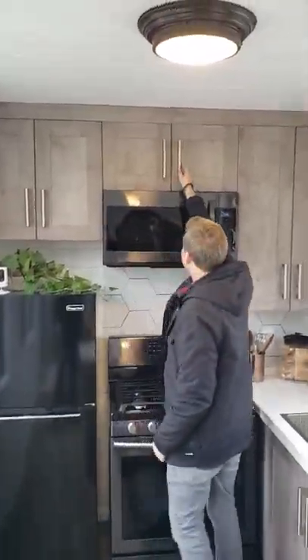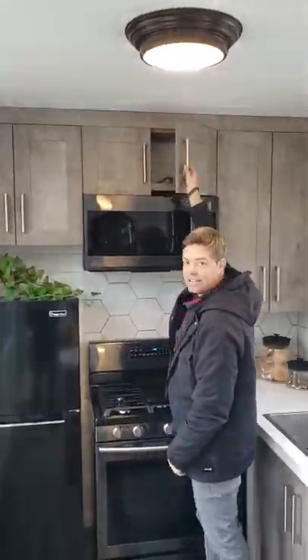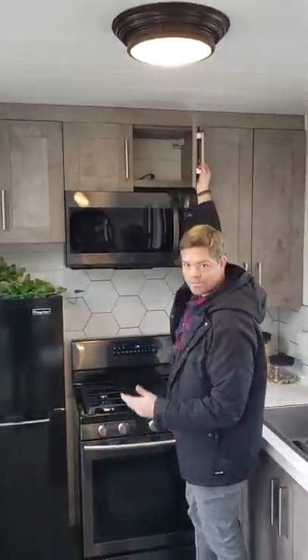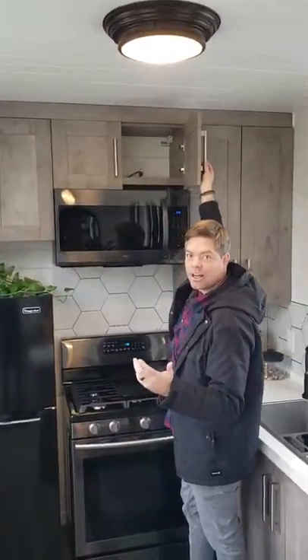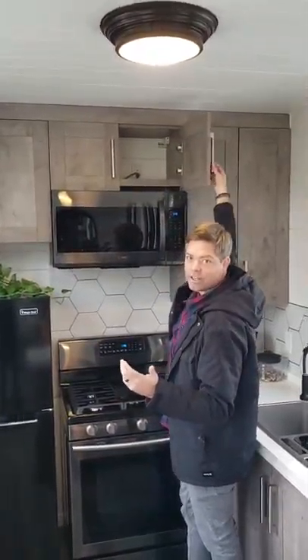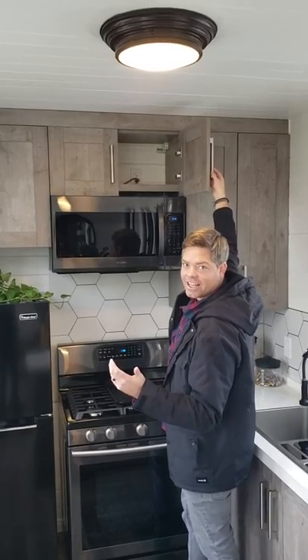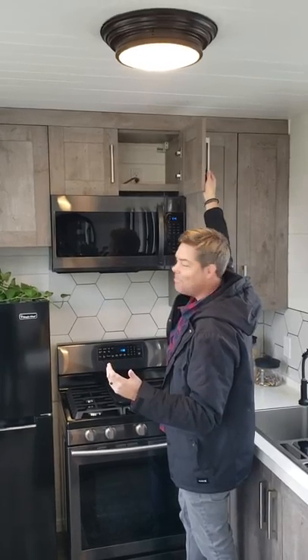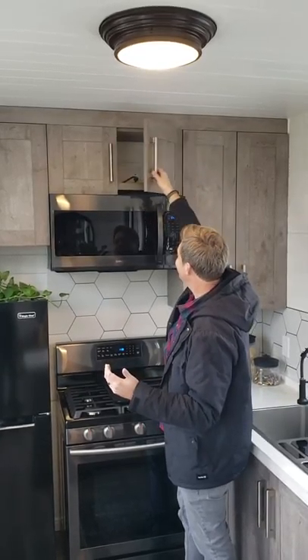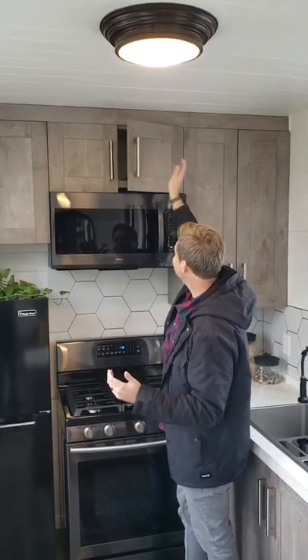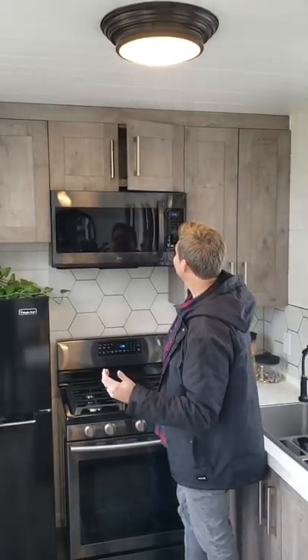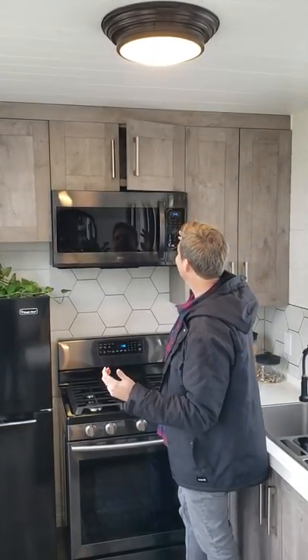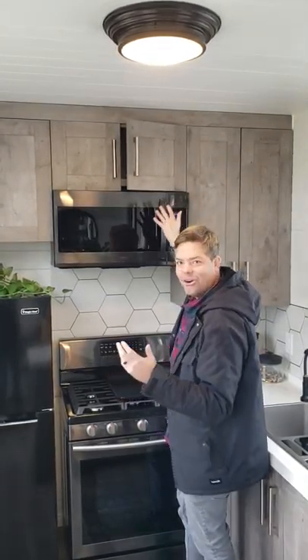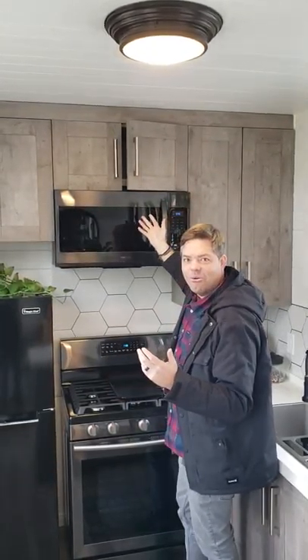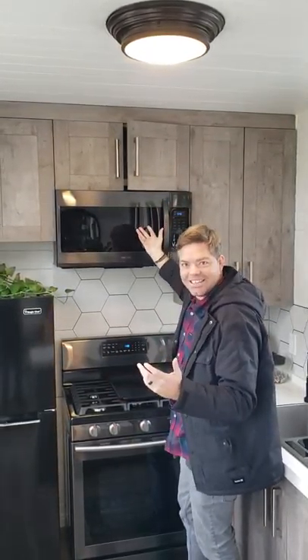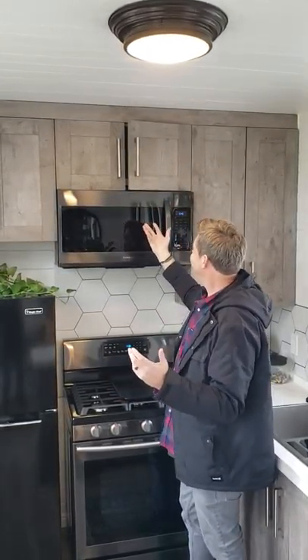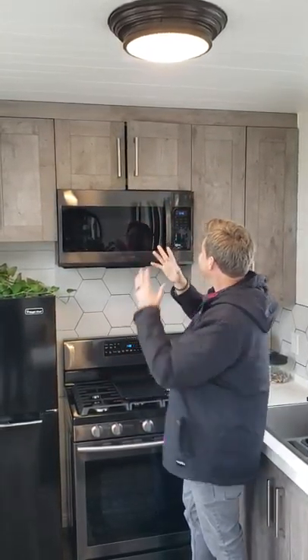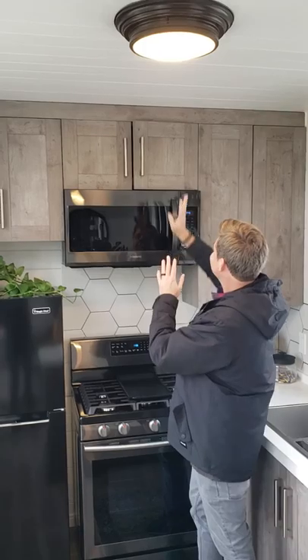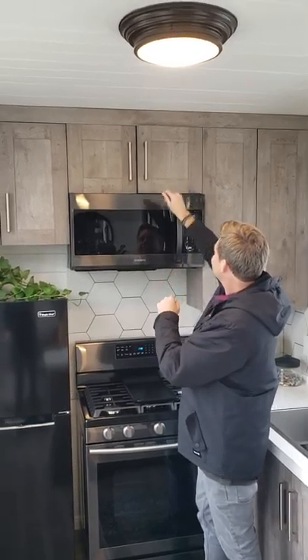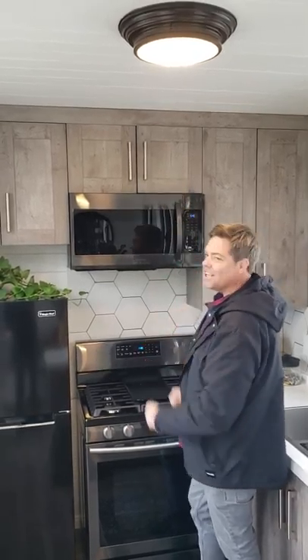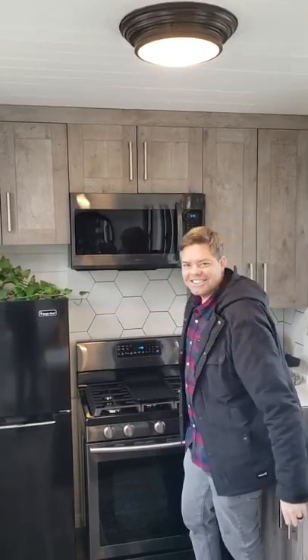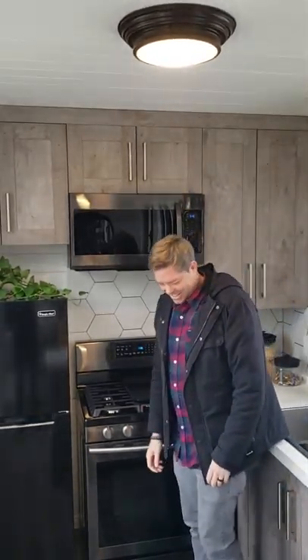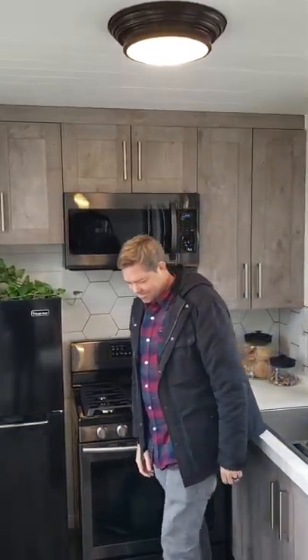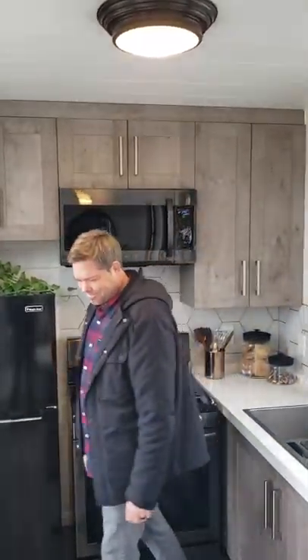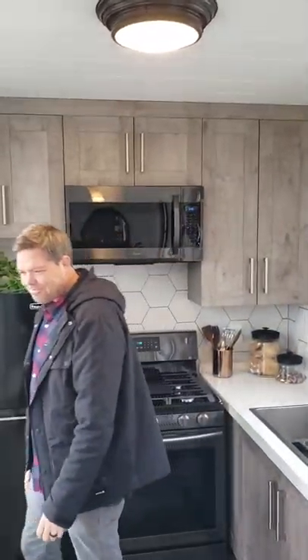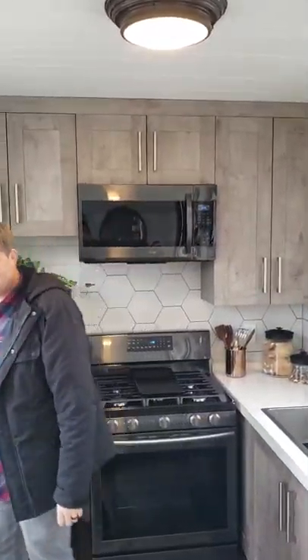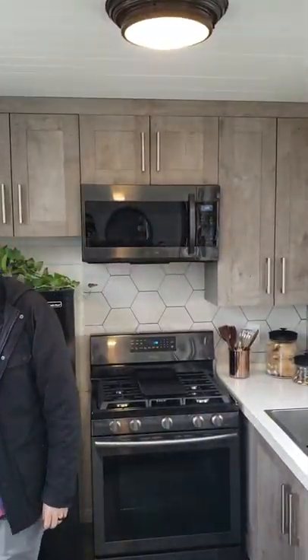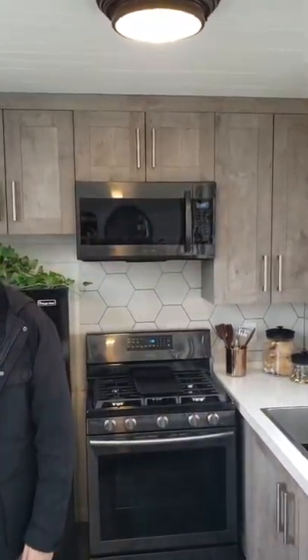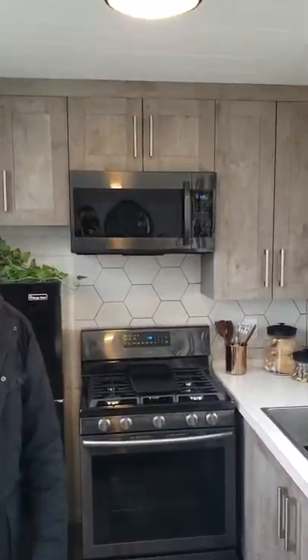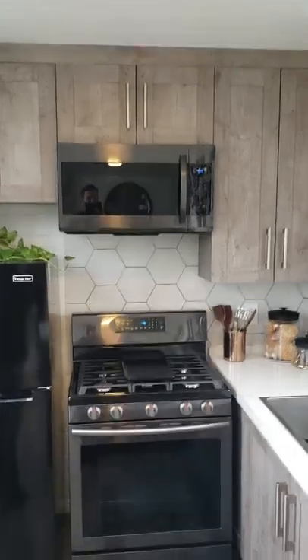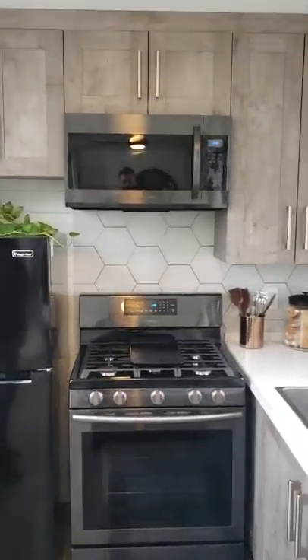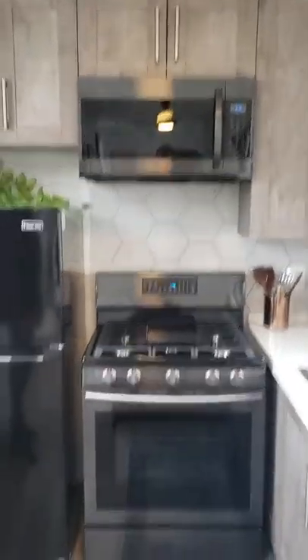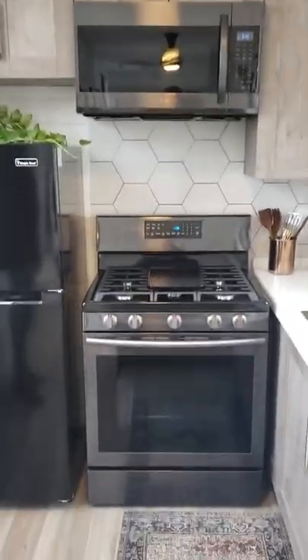Watch this, guys — the cabinets open like this. Soft close finishes. It works. Now I can't slam my cabinets when I yell at my kids — that's the downside. That's the problem.